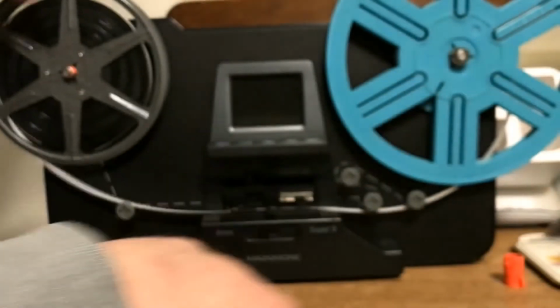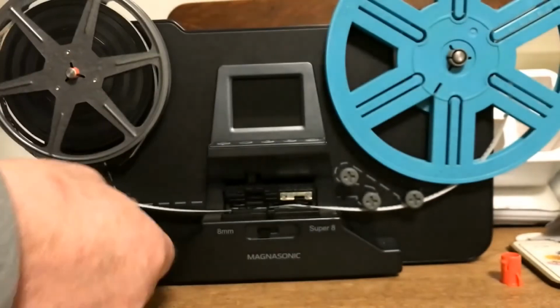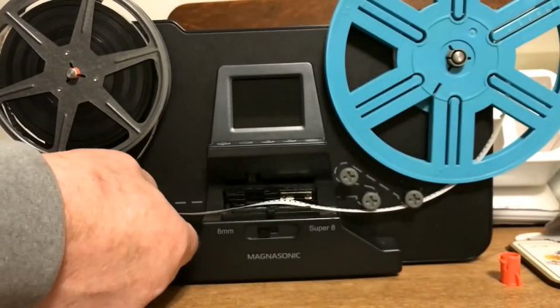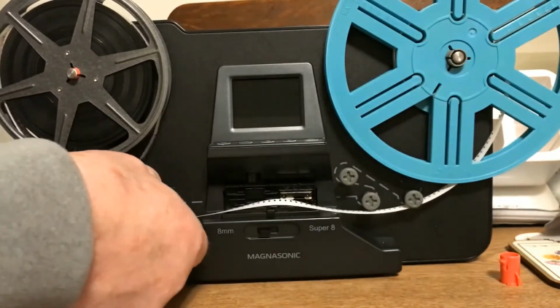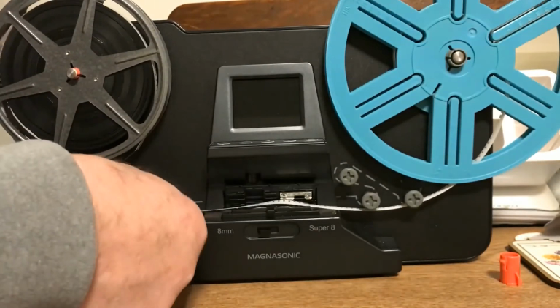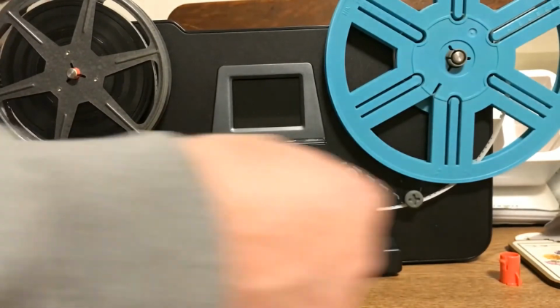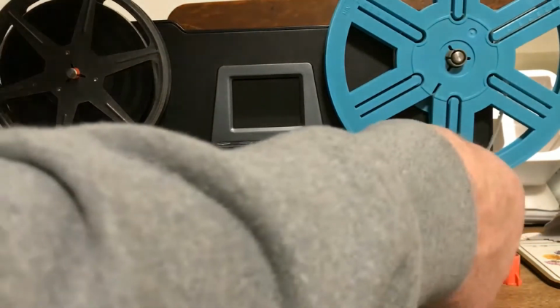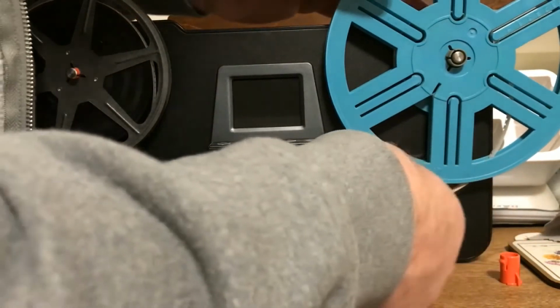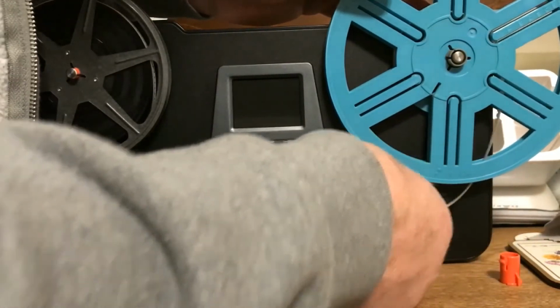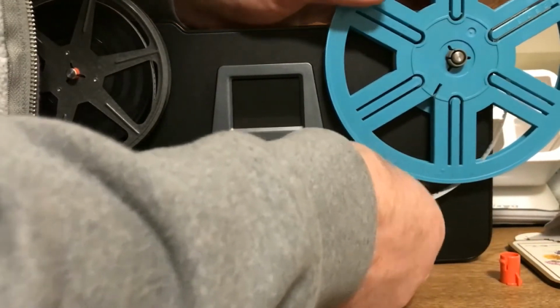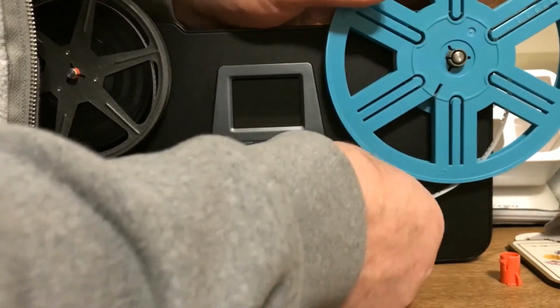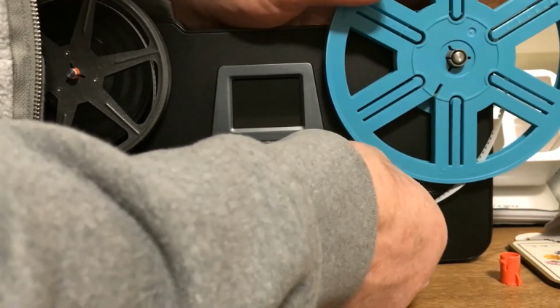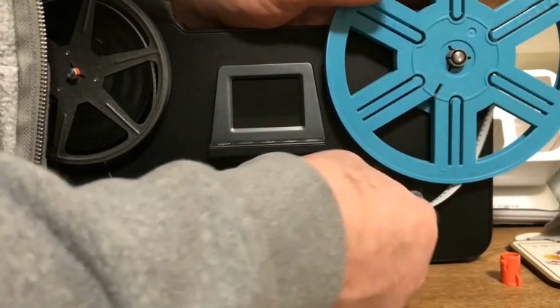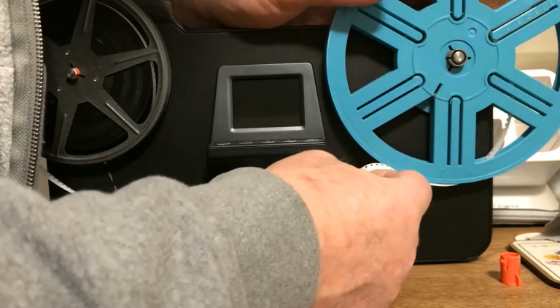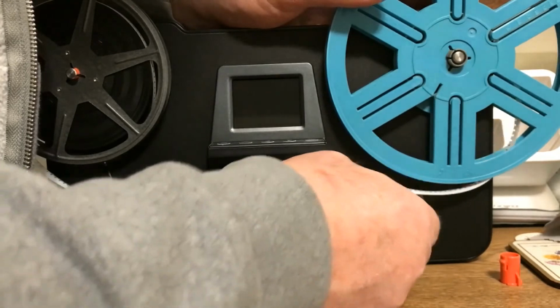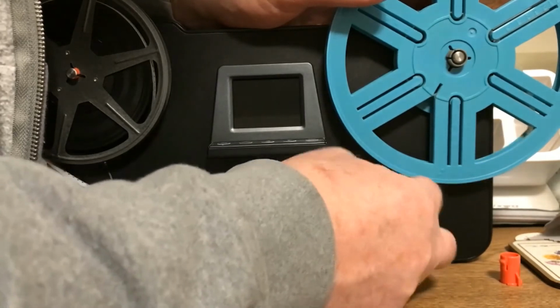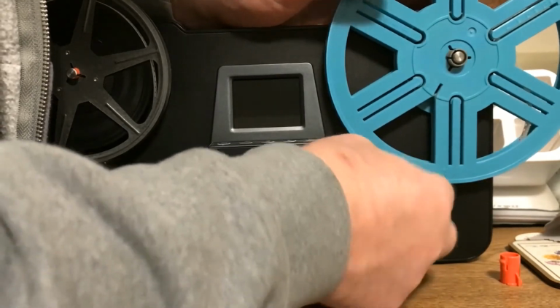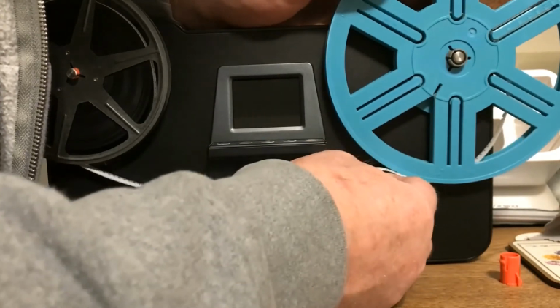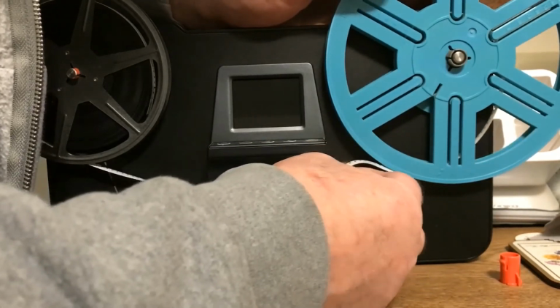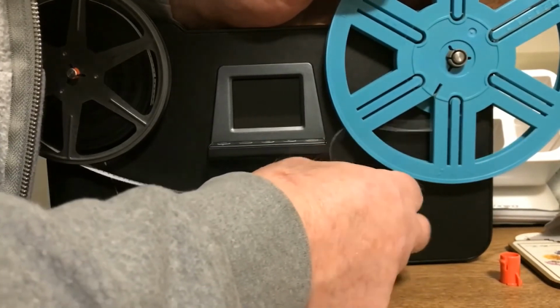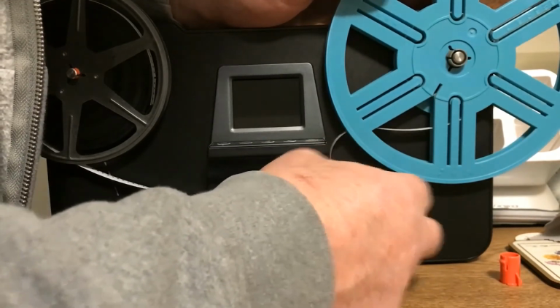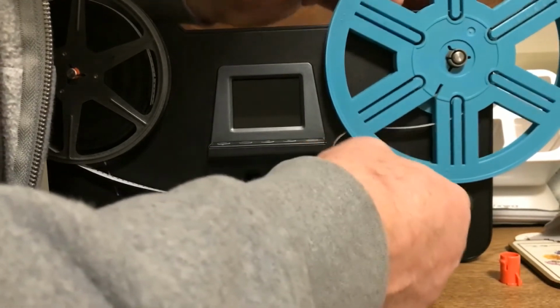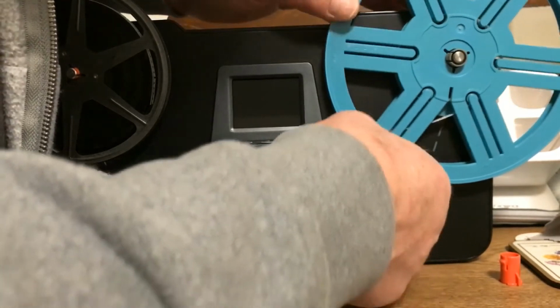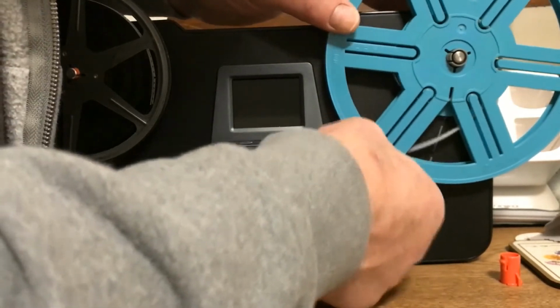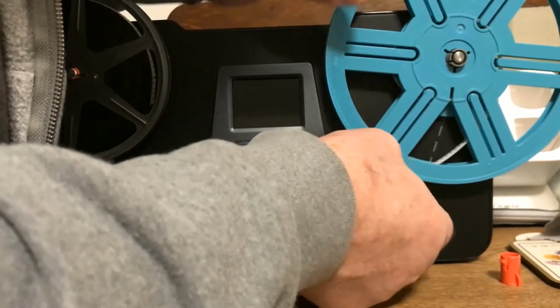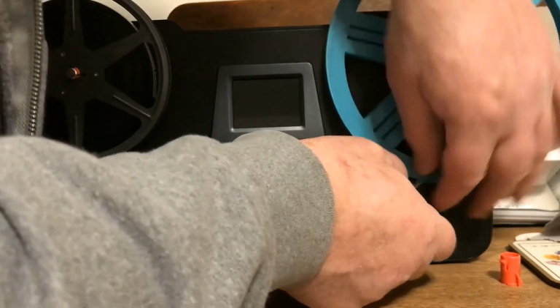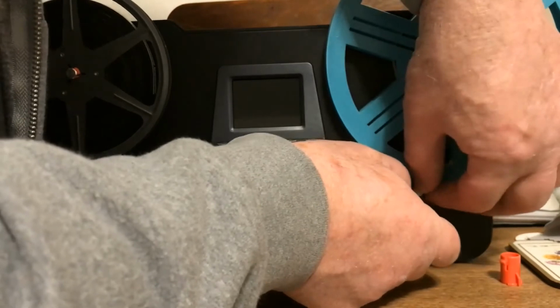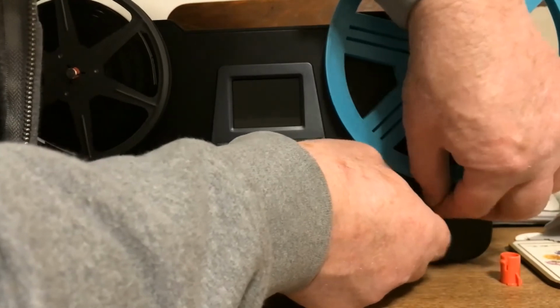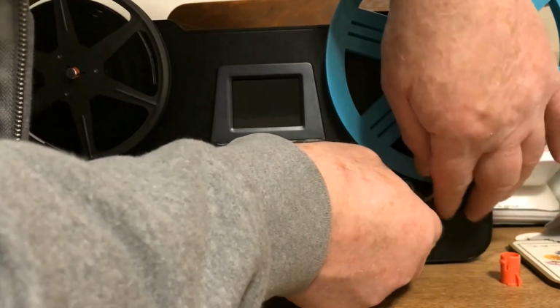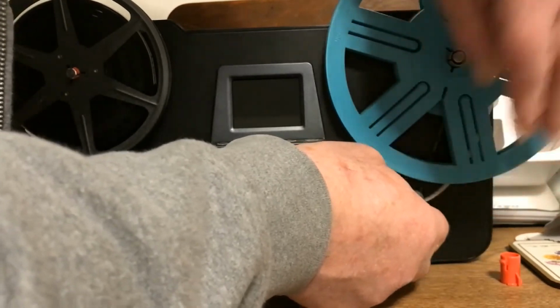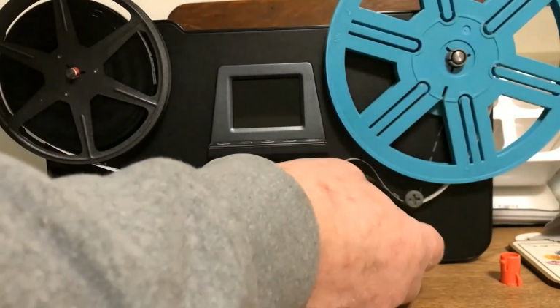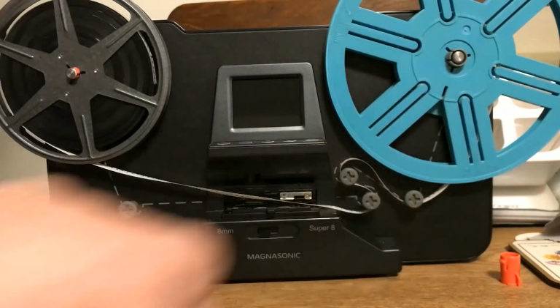Now I'll line it up. Okay, that's the pathway.